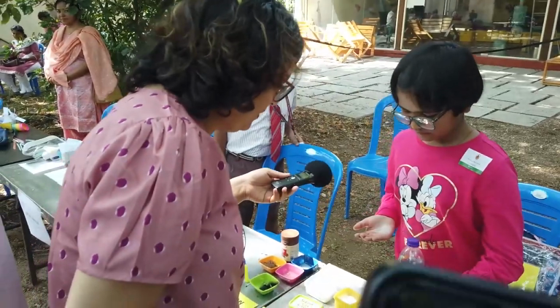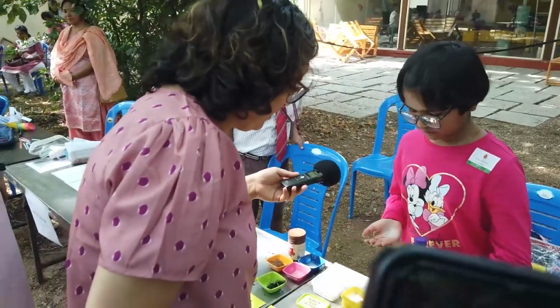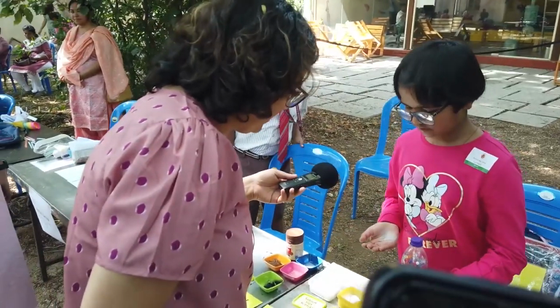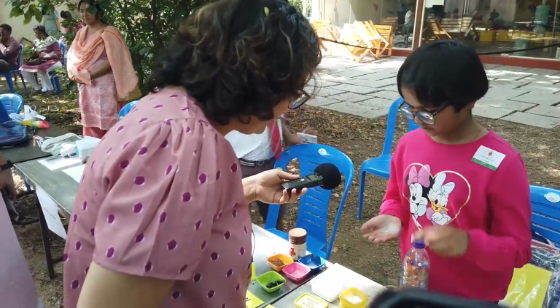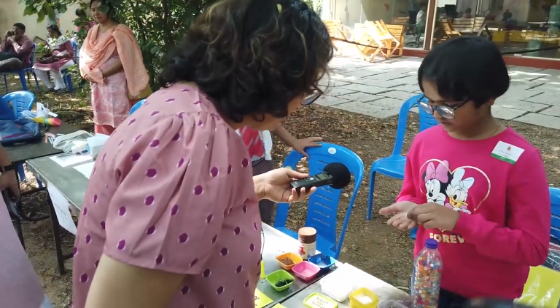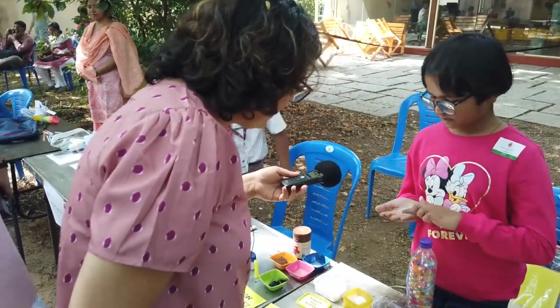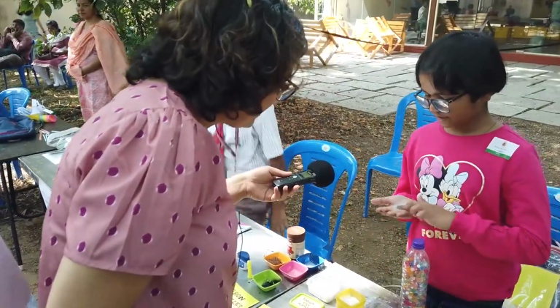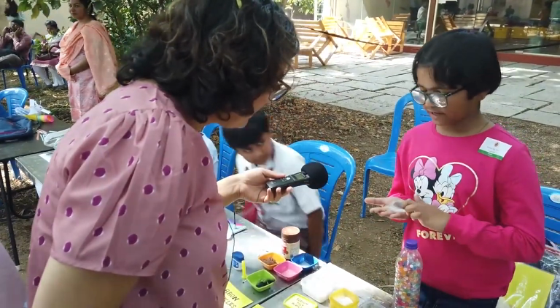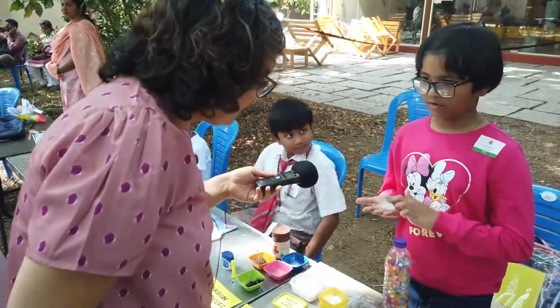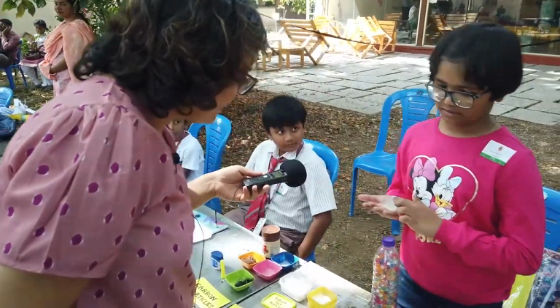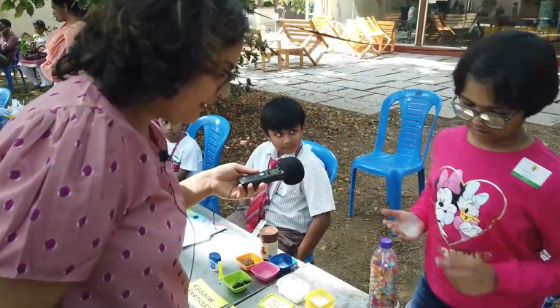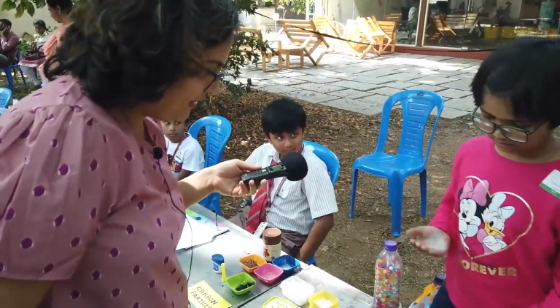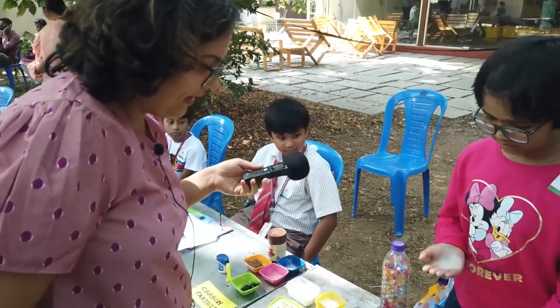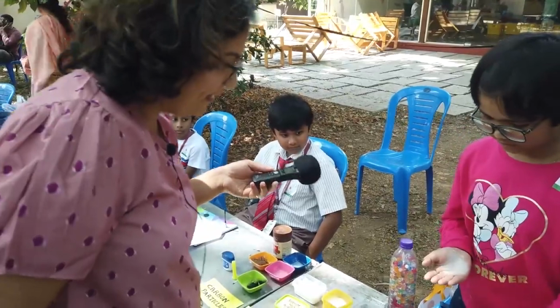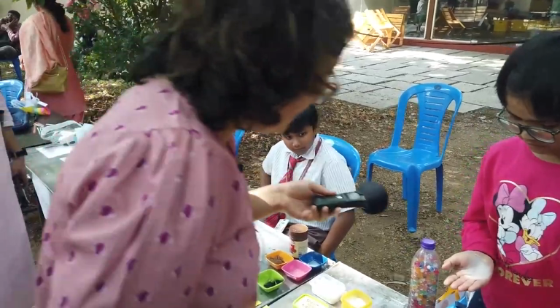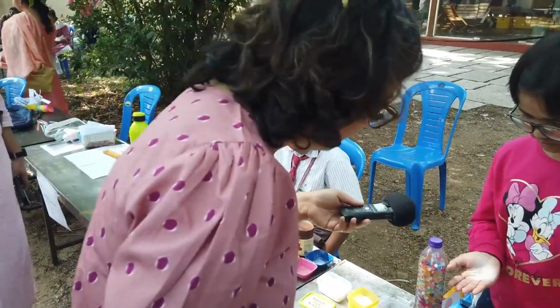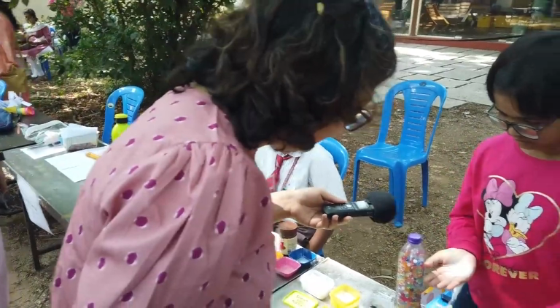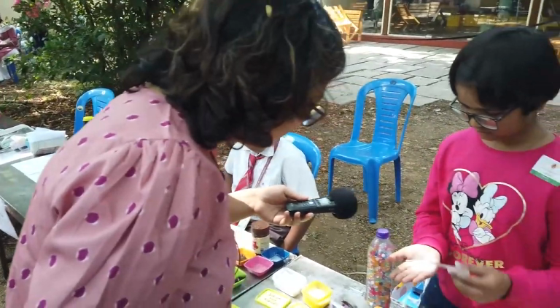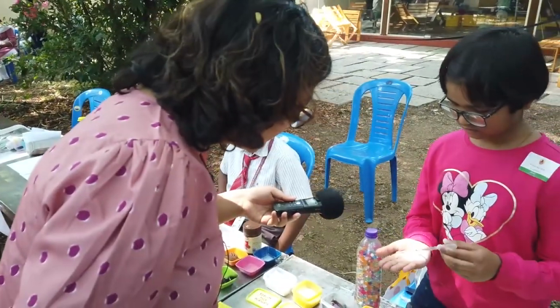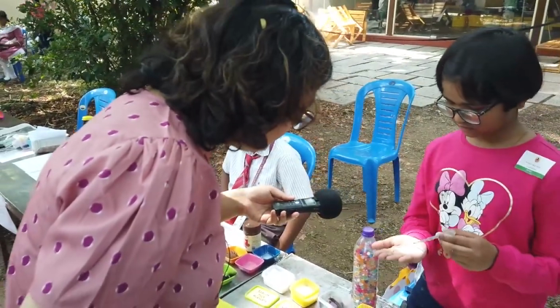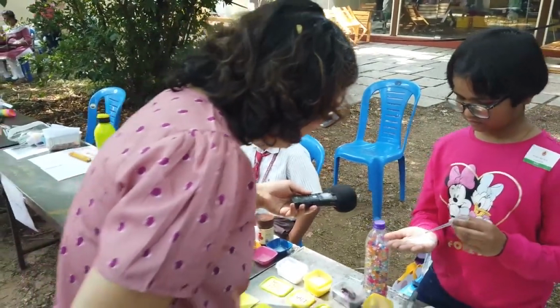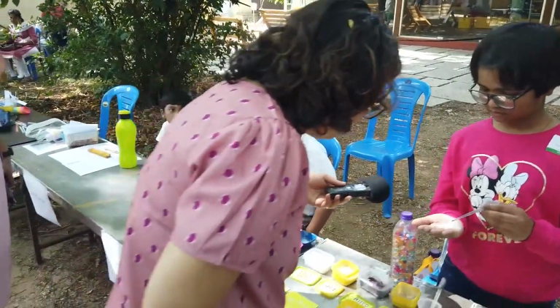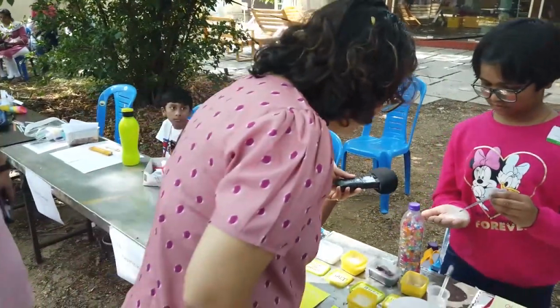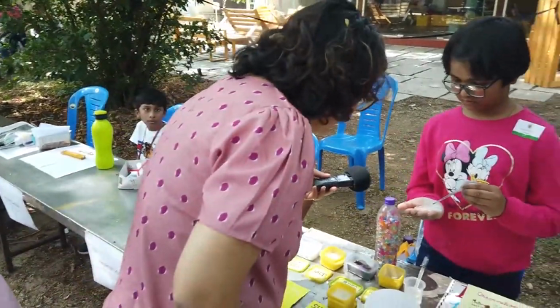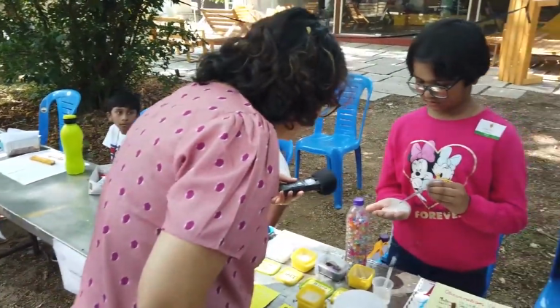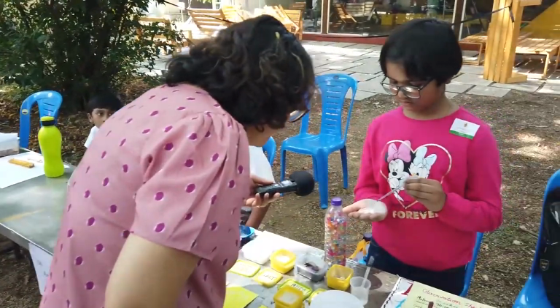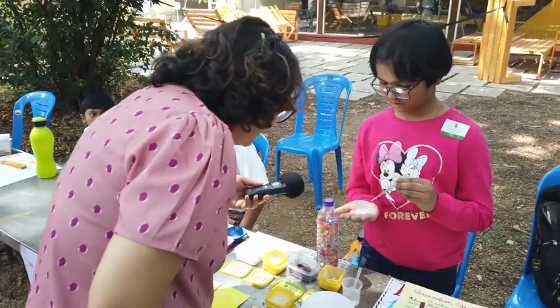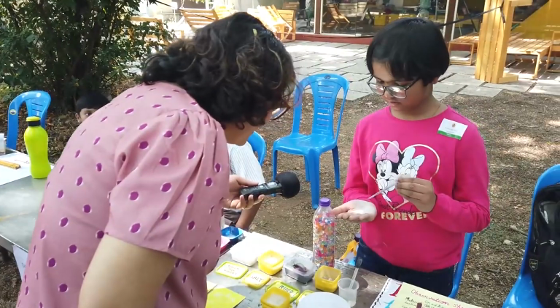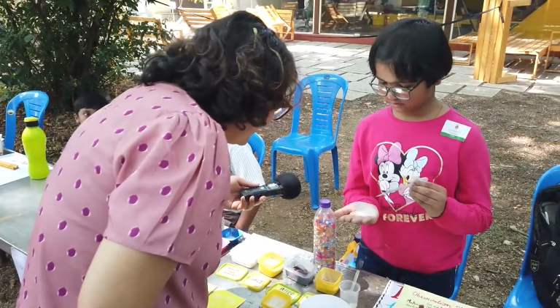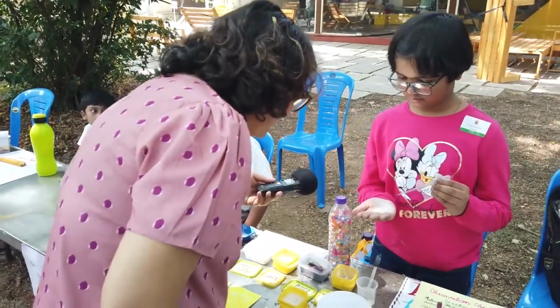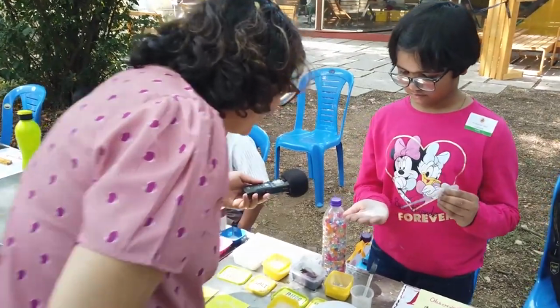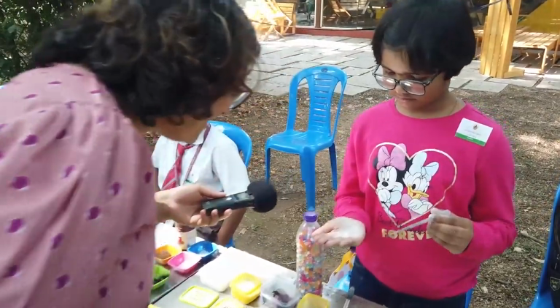It is hydrophobic. Oh, it makes little balls! Yes, that's right.